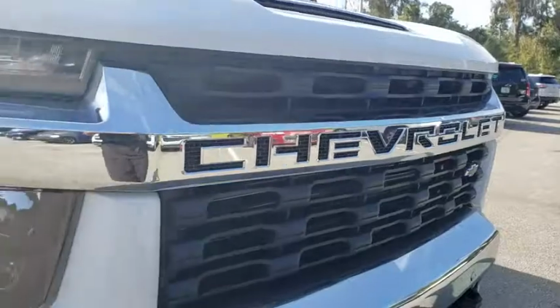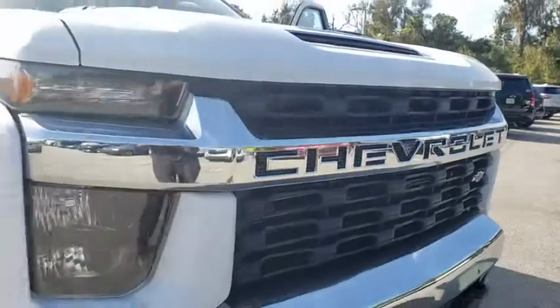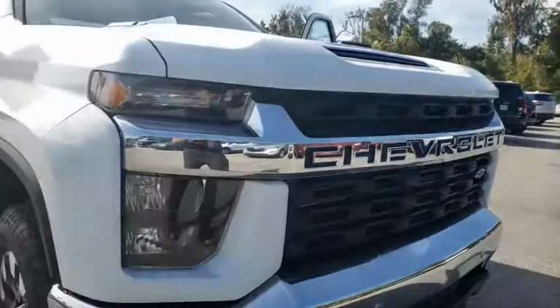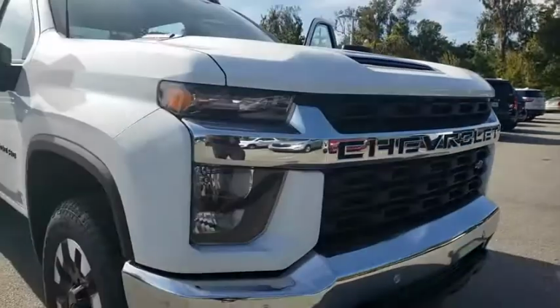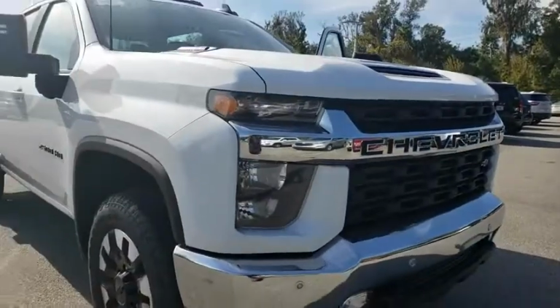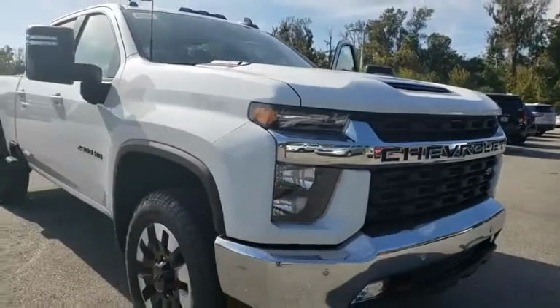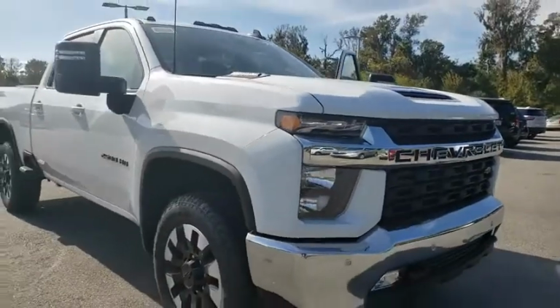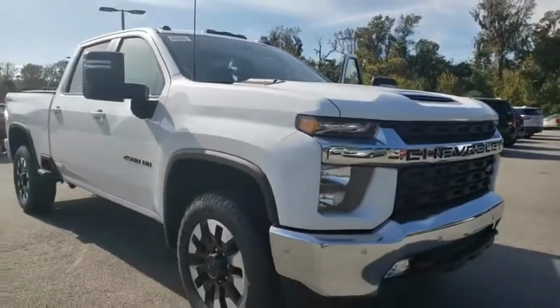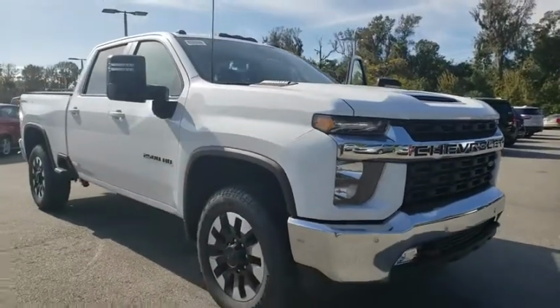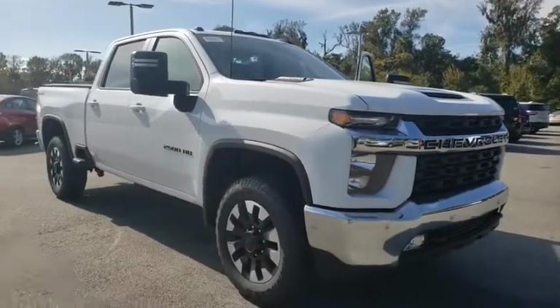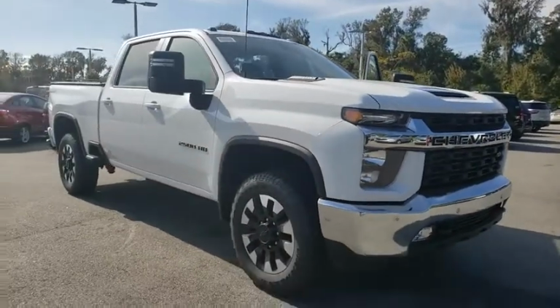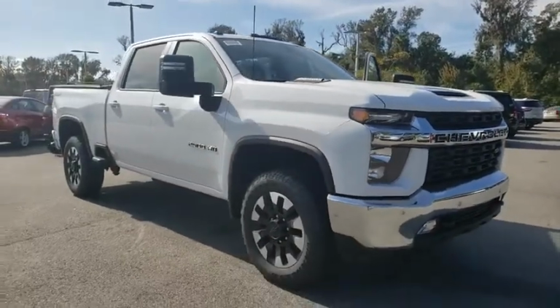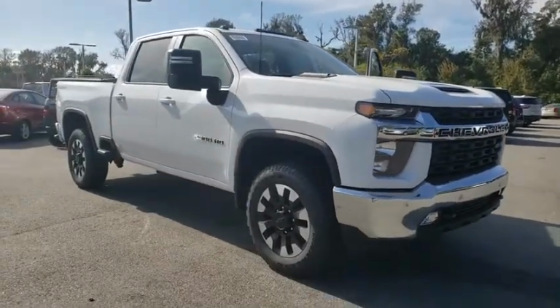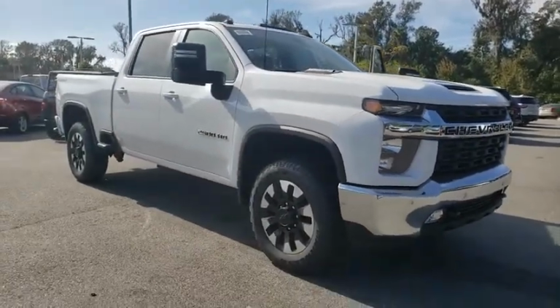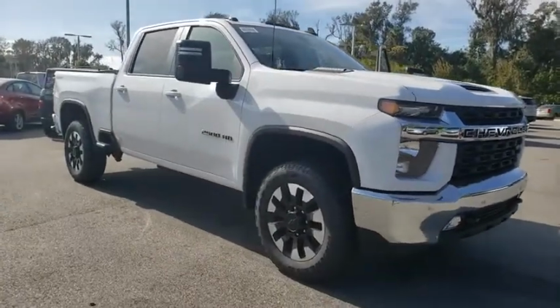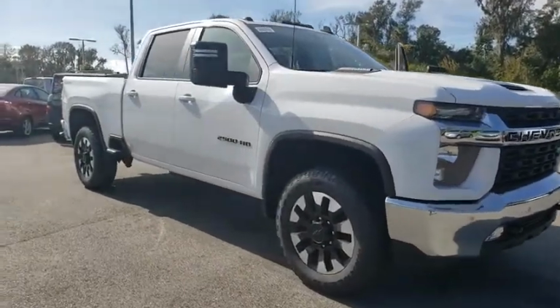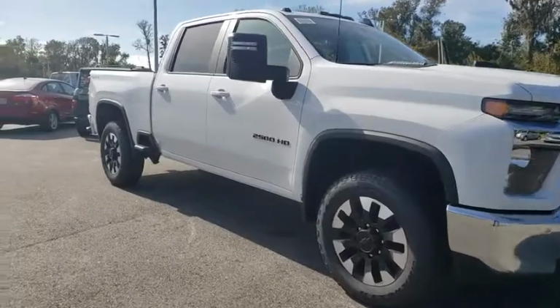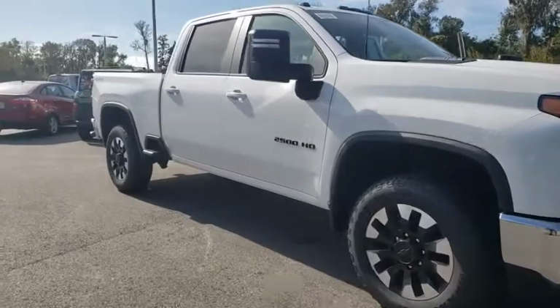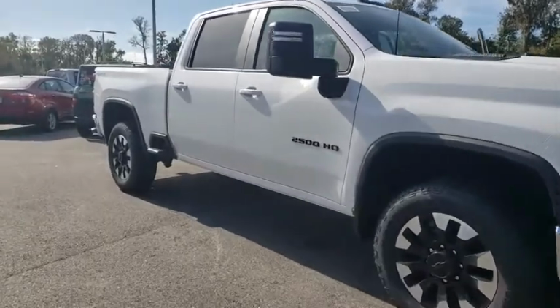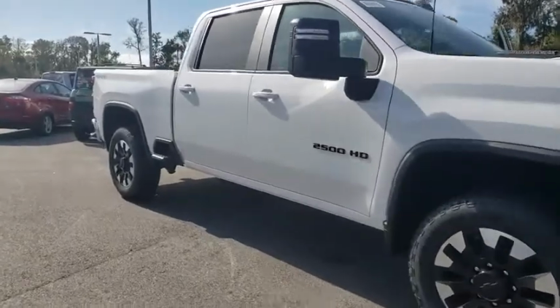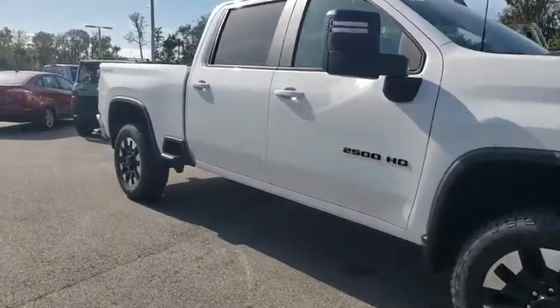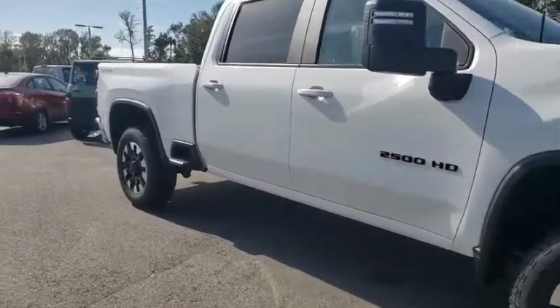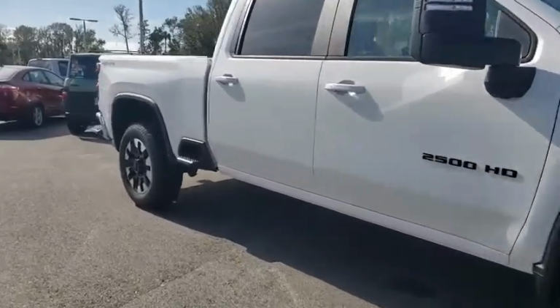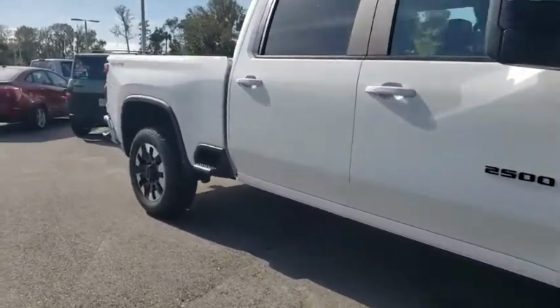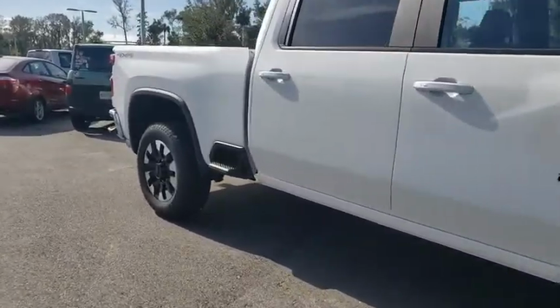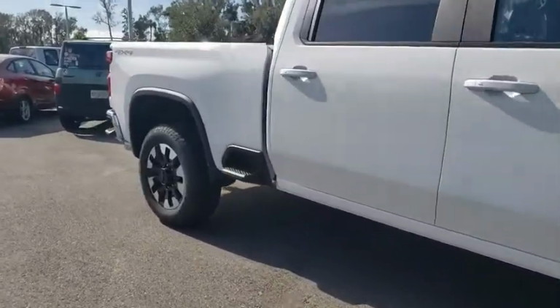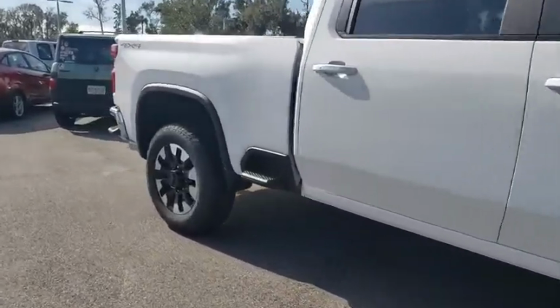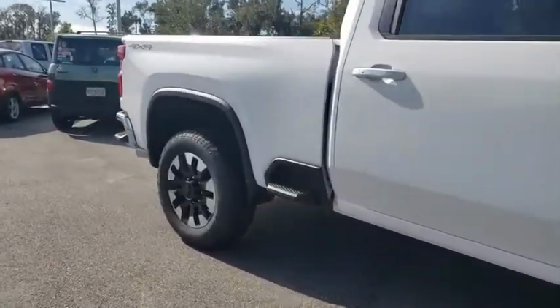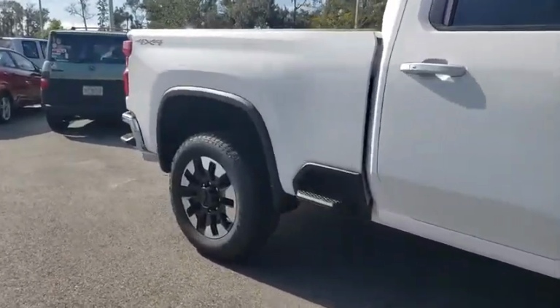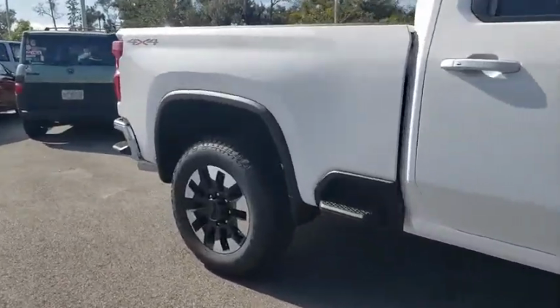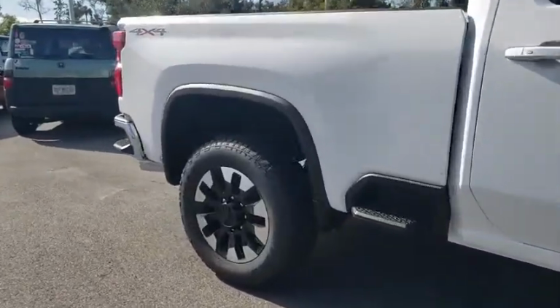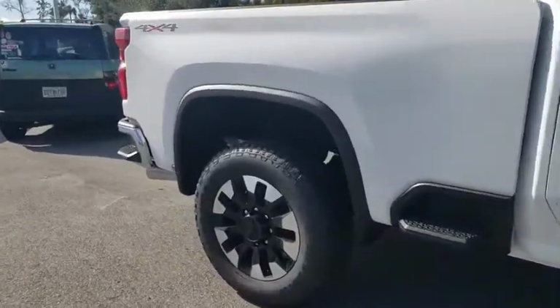Stop by and take a look at the 2020 Chevrolet Silverado 2500 HD. This pickup truck pulls unlike any other. Here are some of this vehicle's great options.